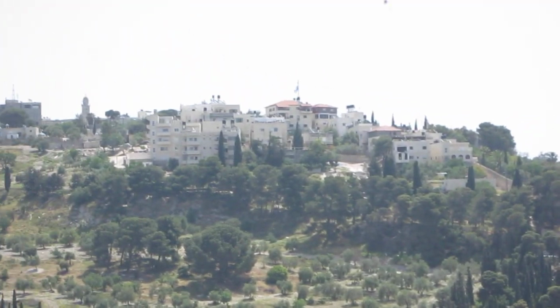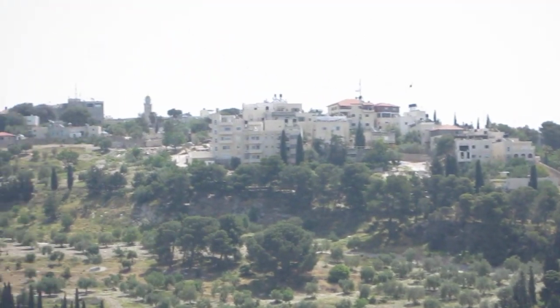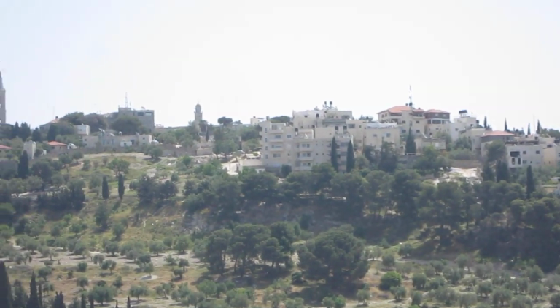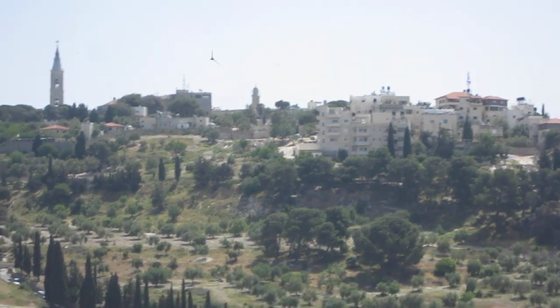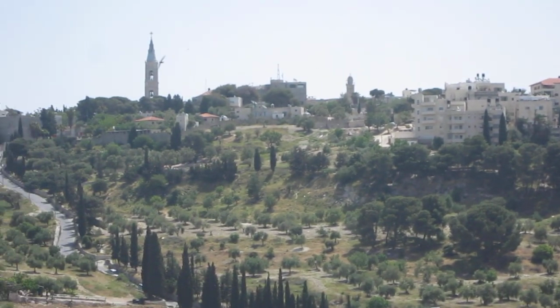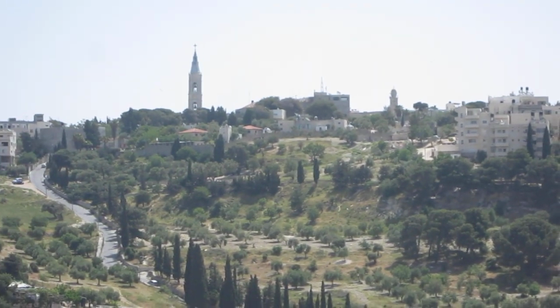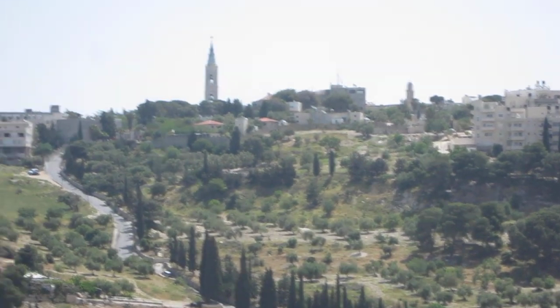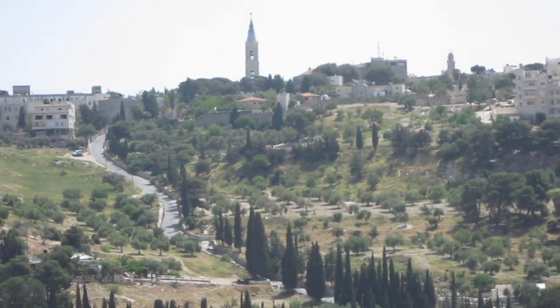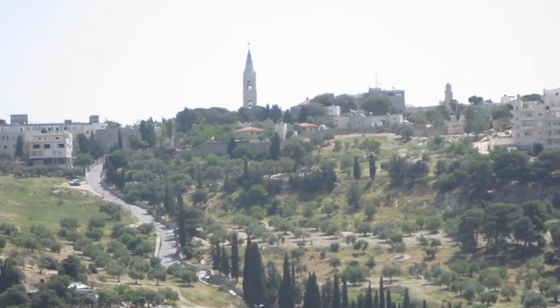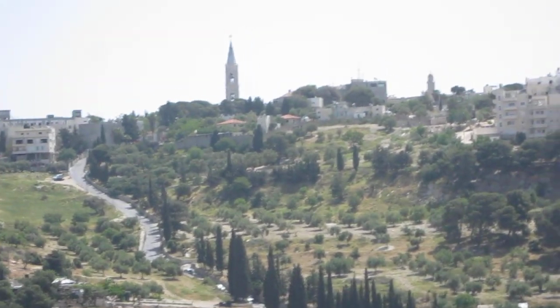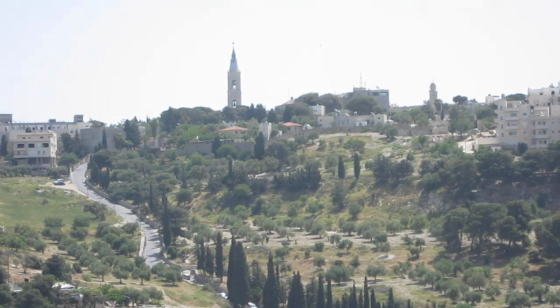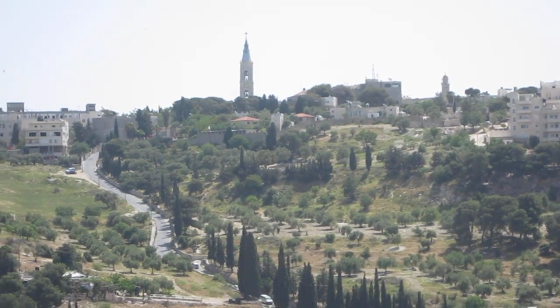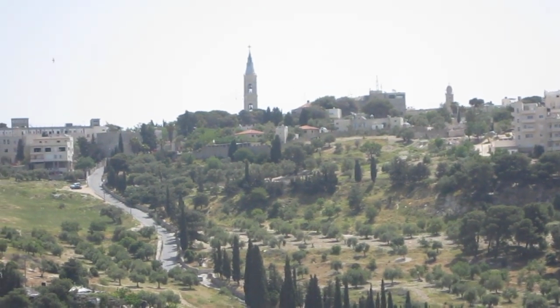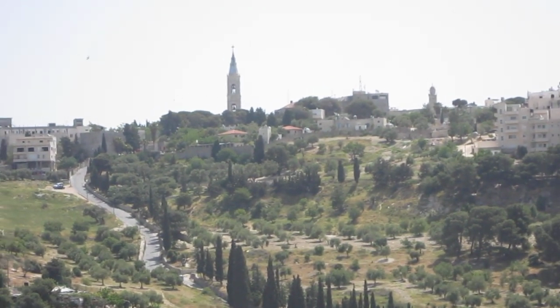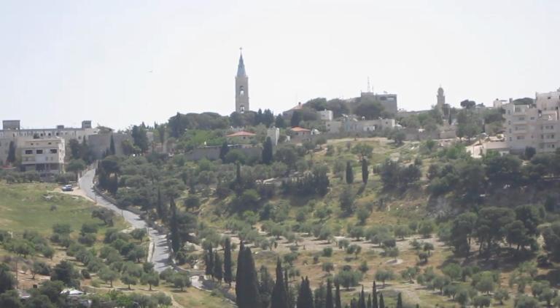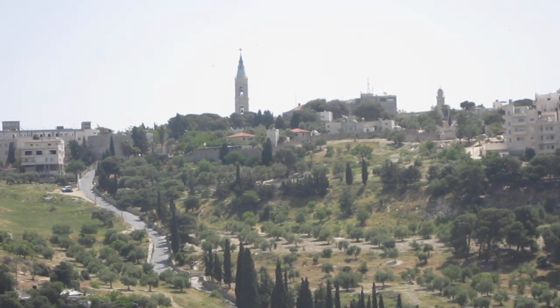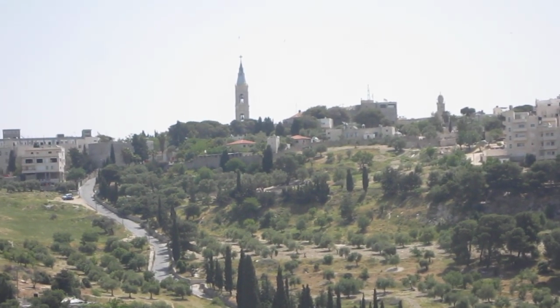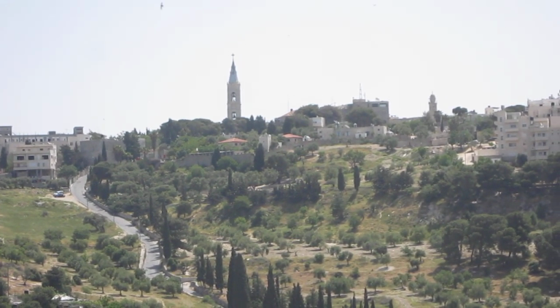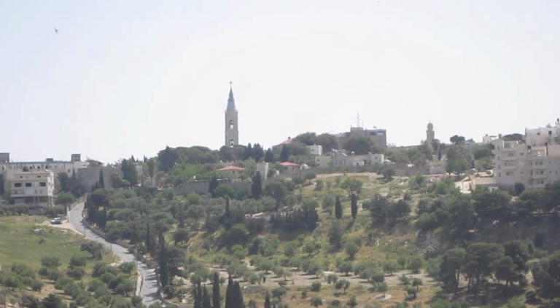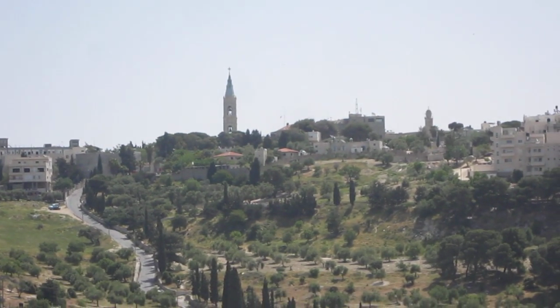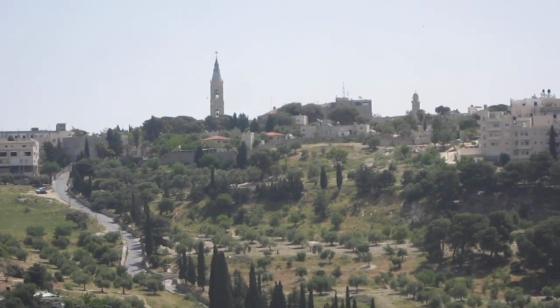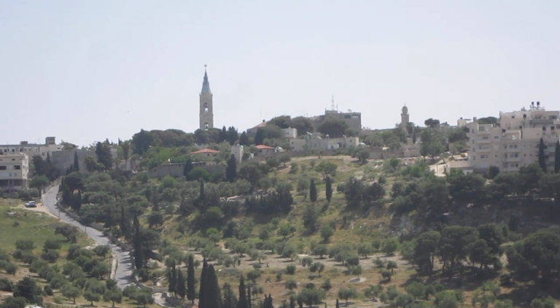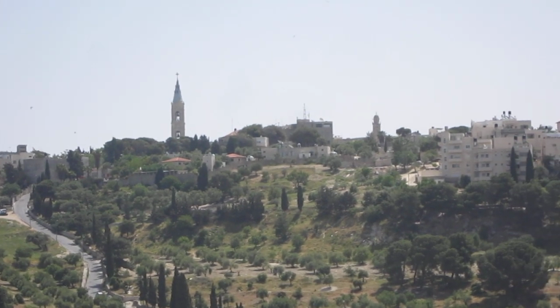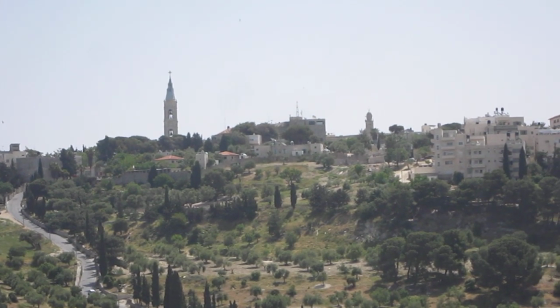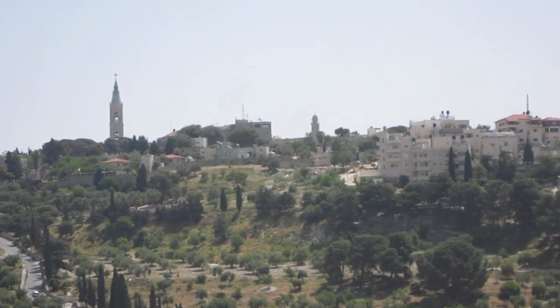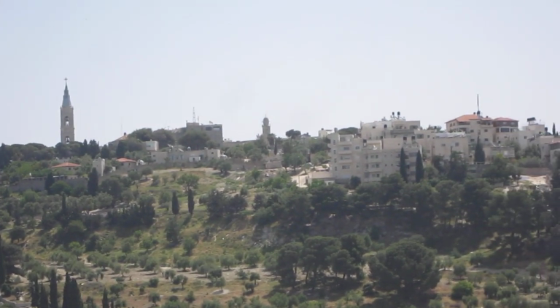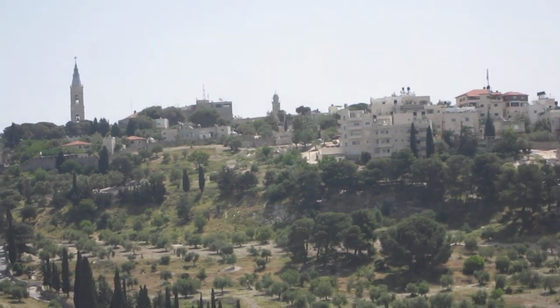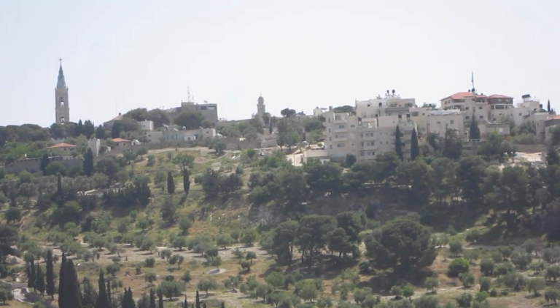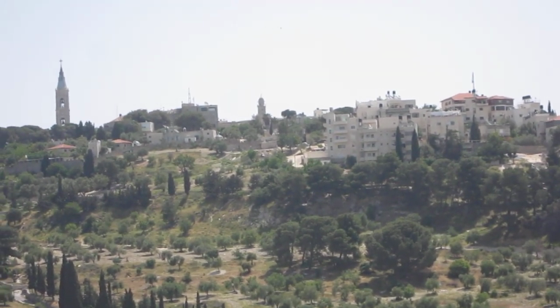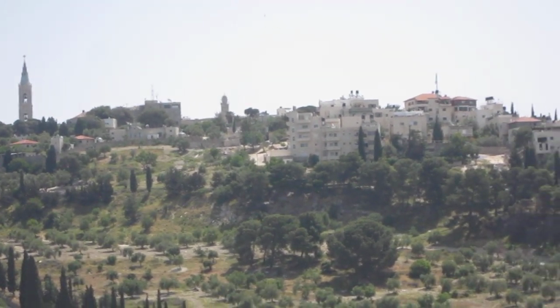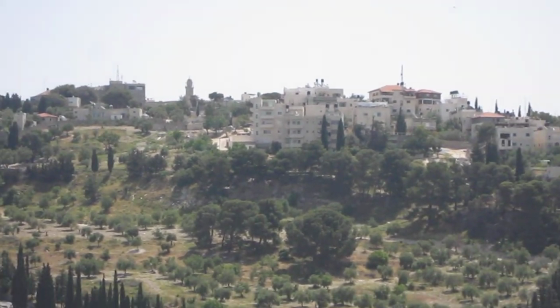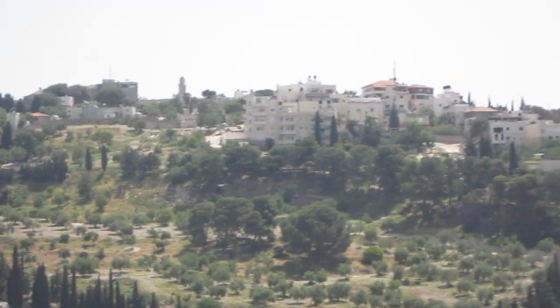Up at the top here, the steeple you can see is the Ascension — that's where the Orthodox believe Jesus was risen. And then further along to the right, you can see a dome — that's where the Muslims believe it happened.